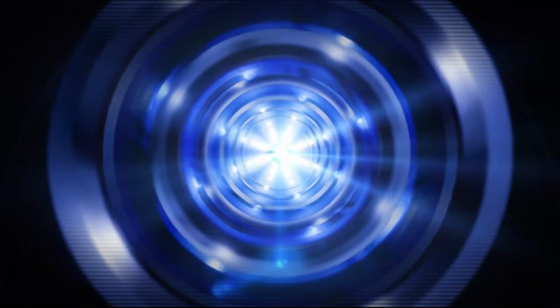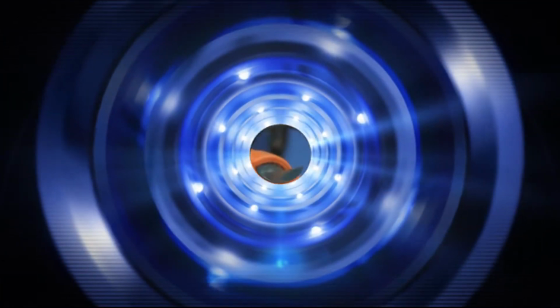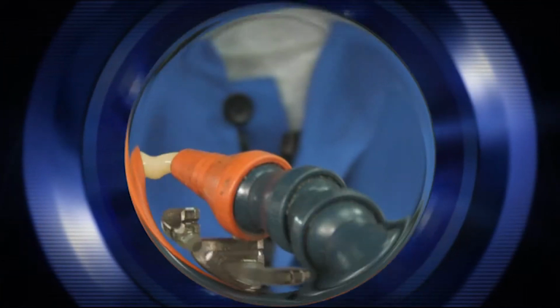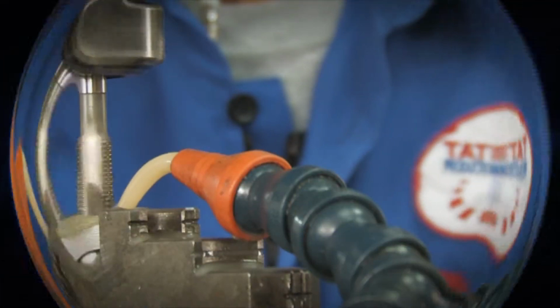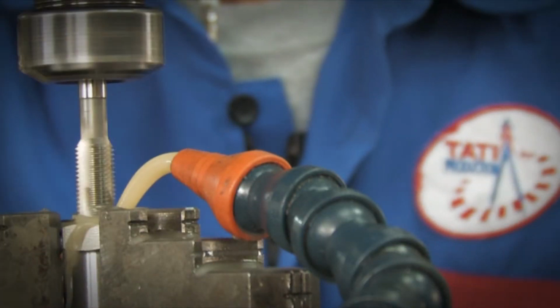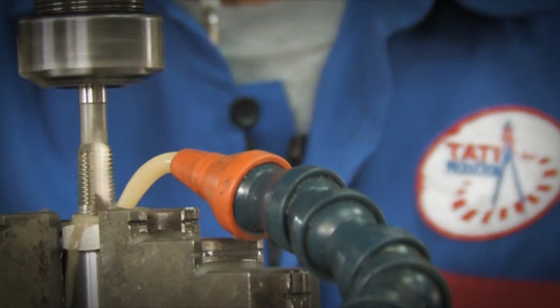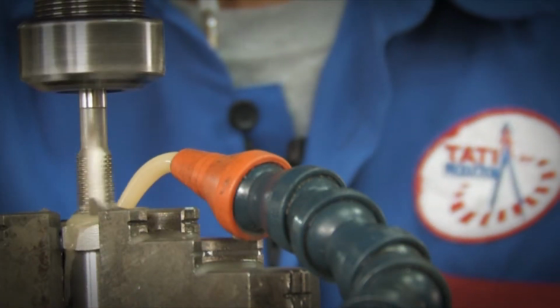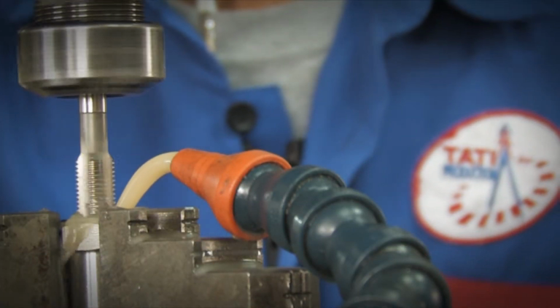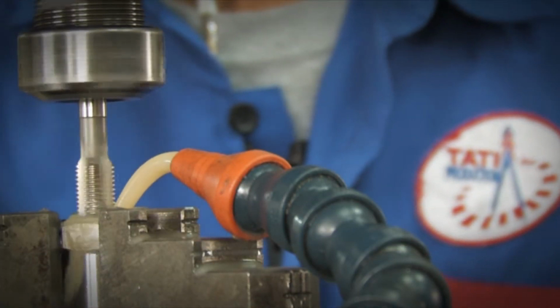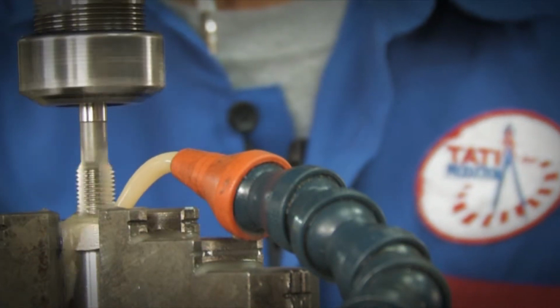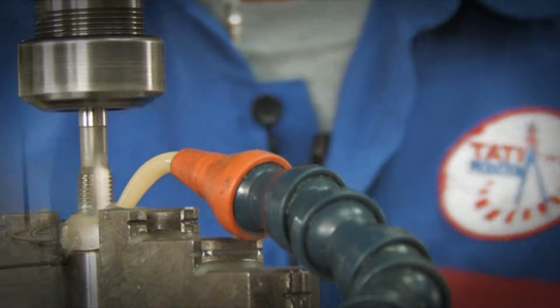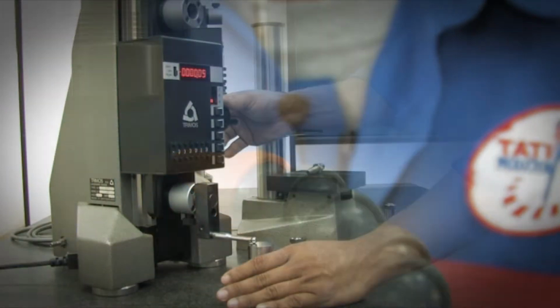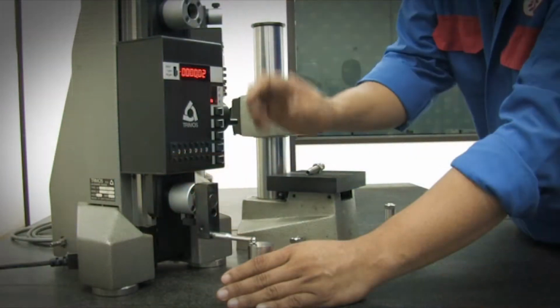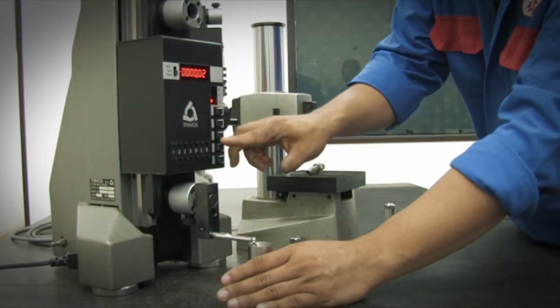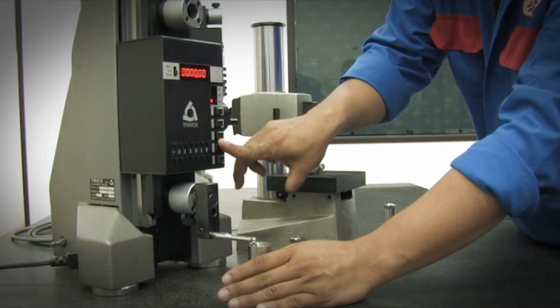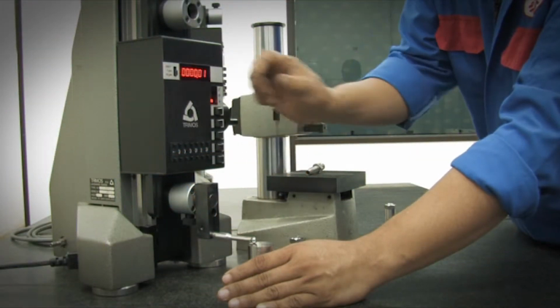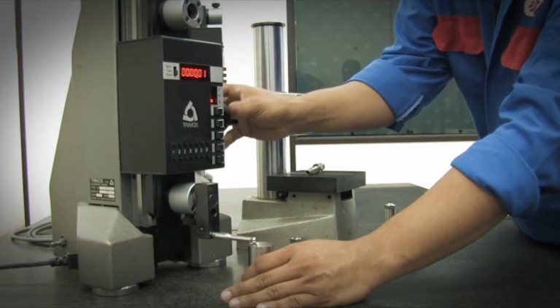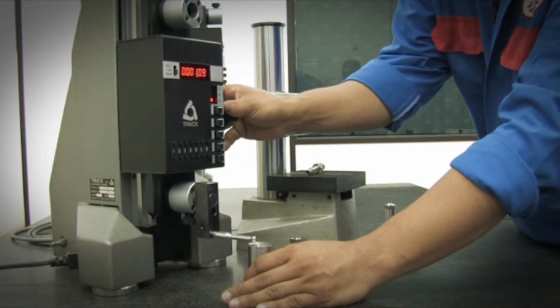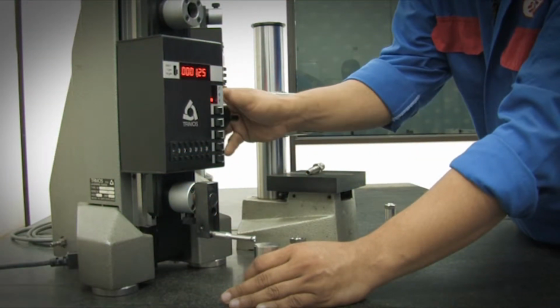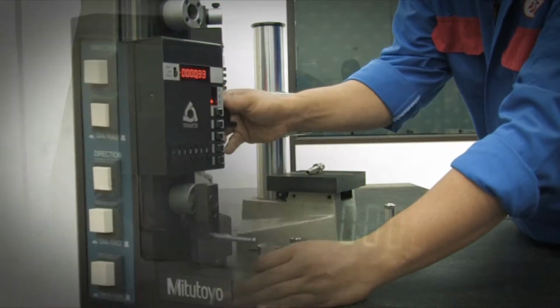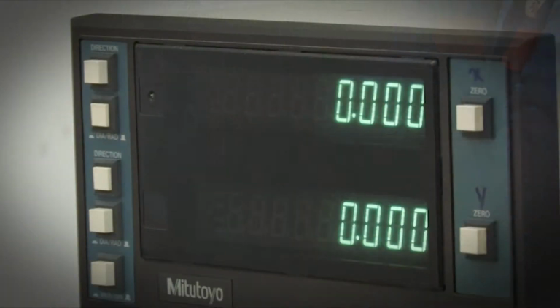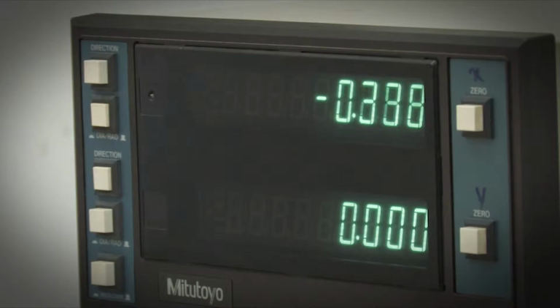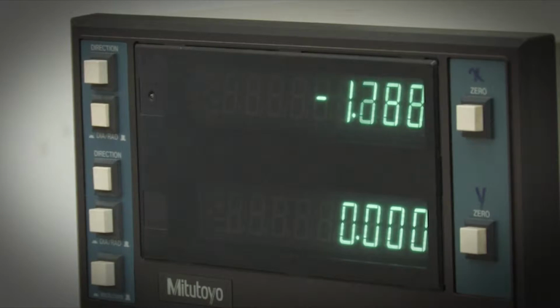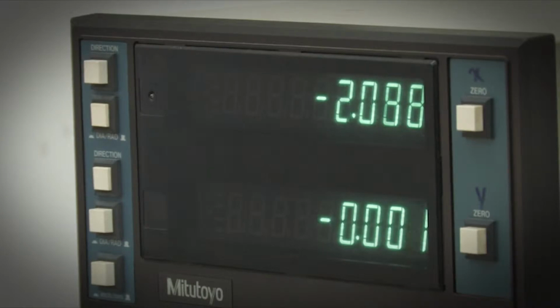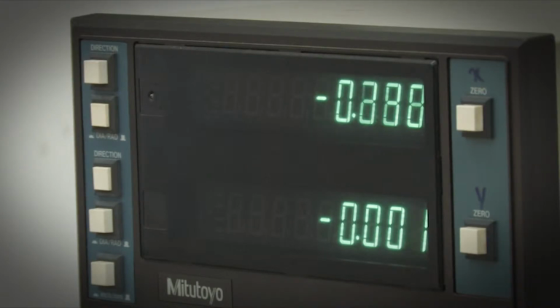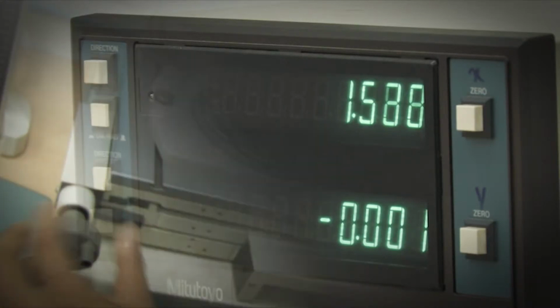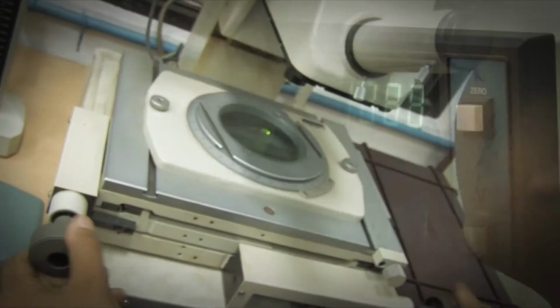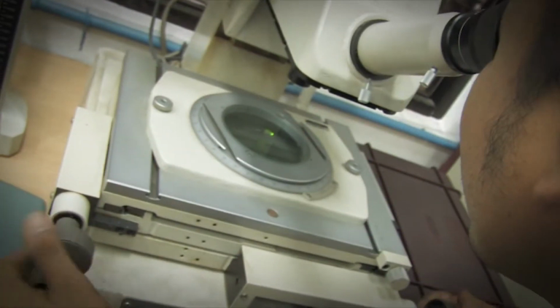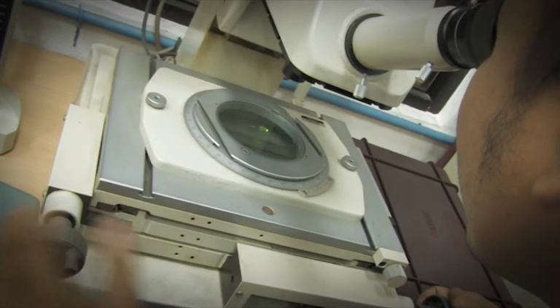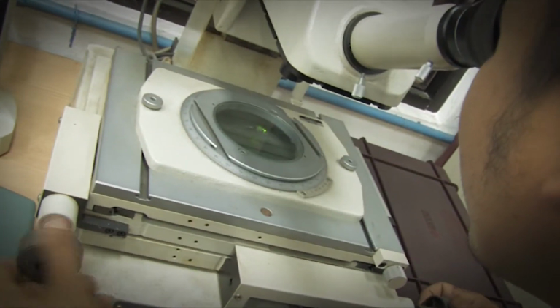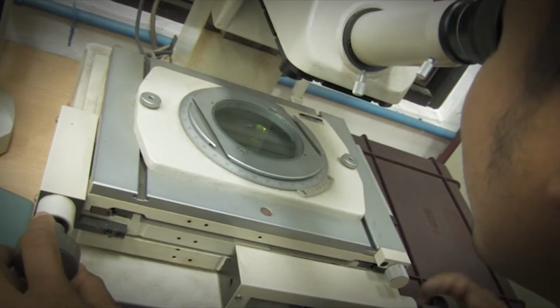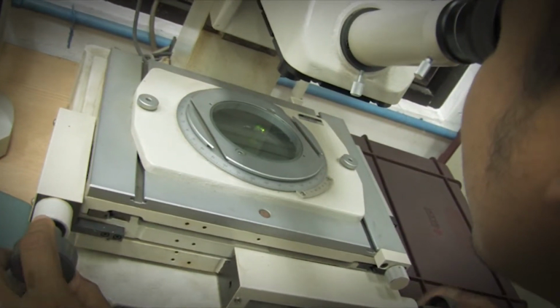Tati Production prides itself by offering services and solutions which are cost-effective, safe and professional. Services provided are tailored to customers' needs and are met by Tati Production's trained experts.